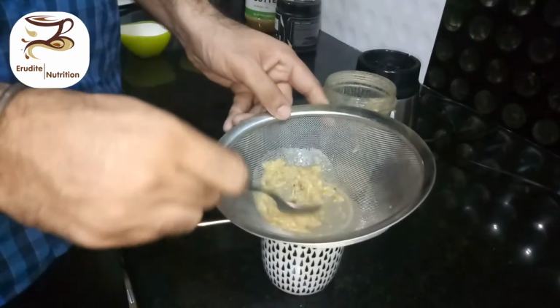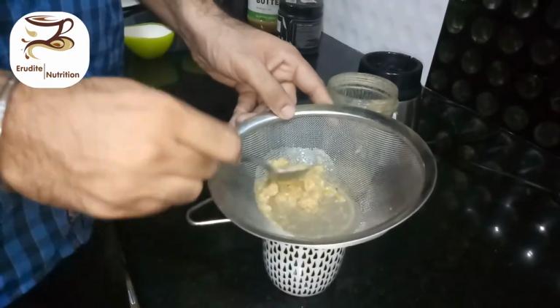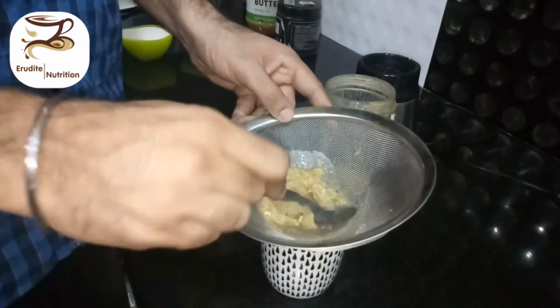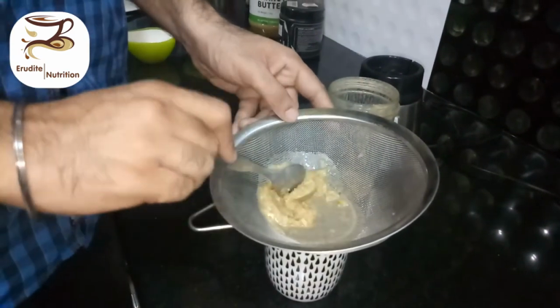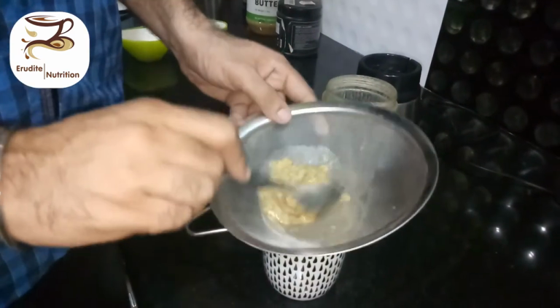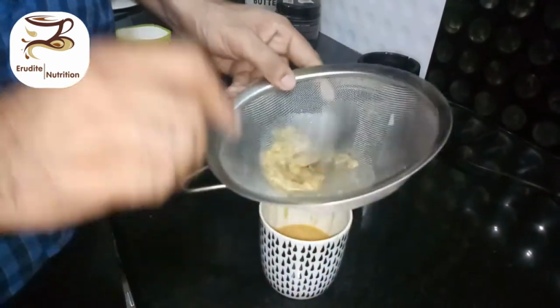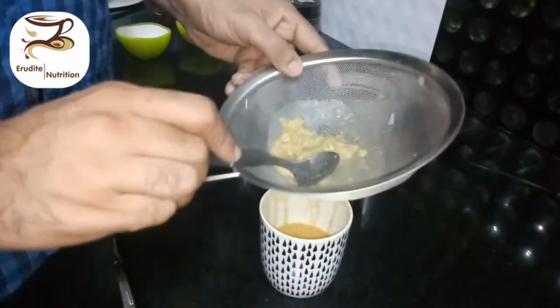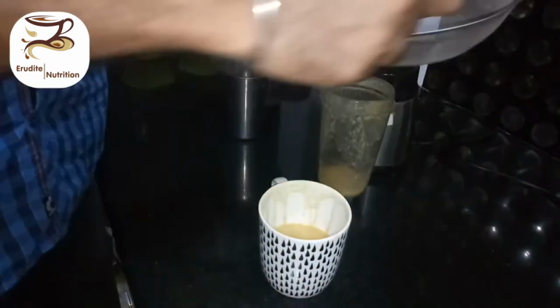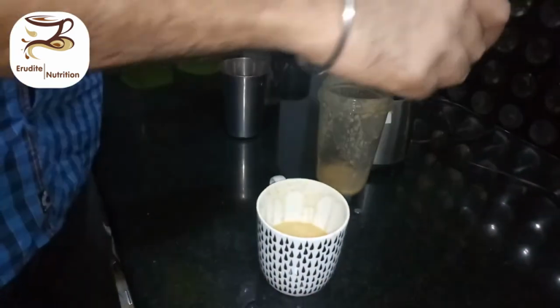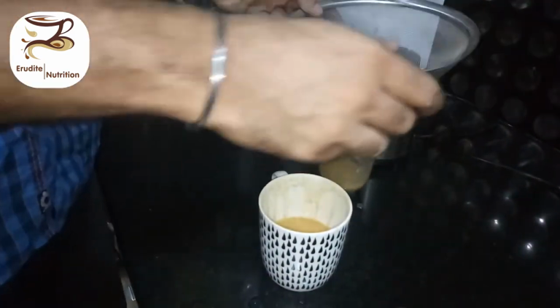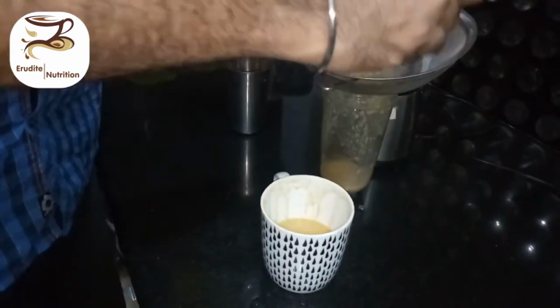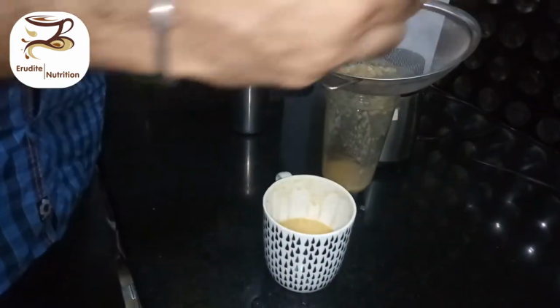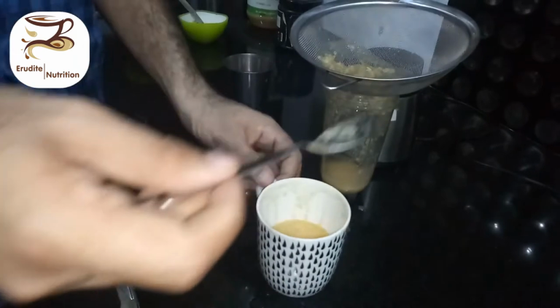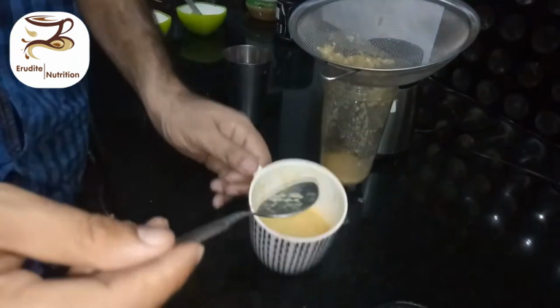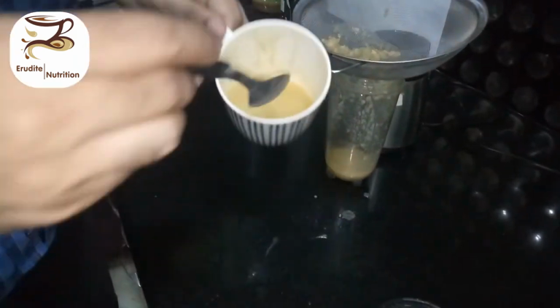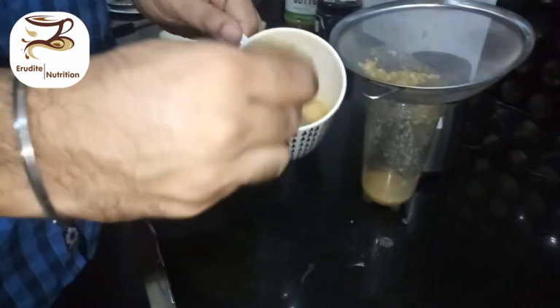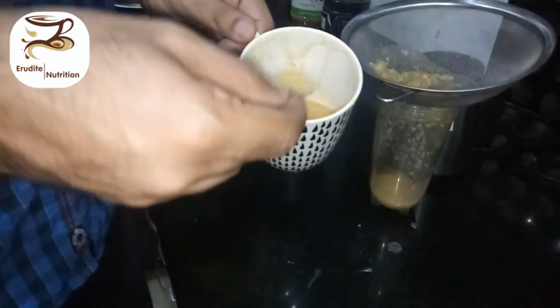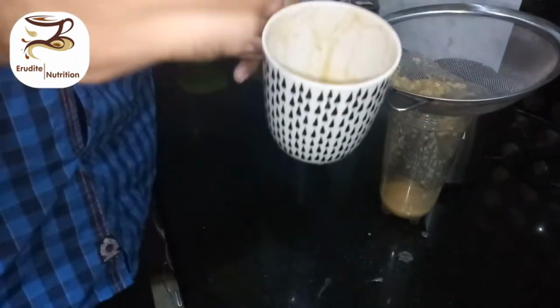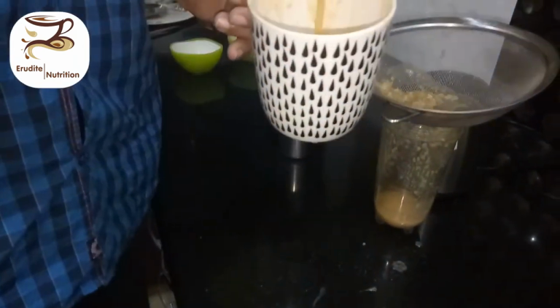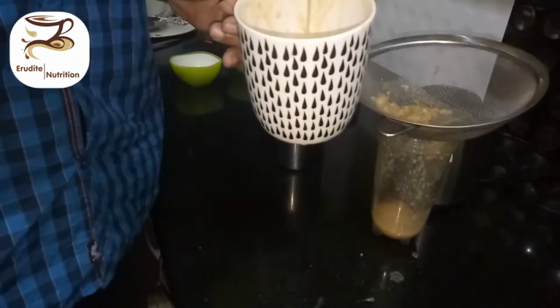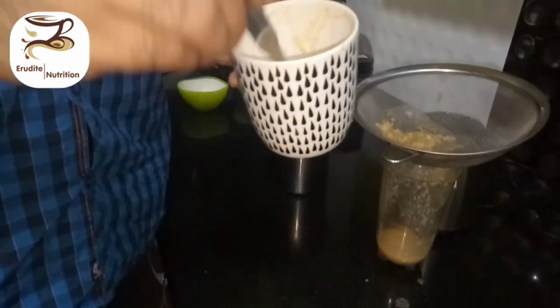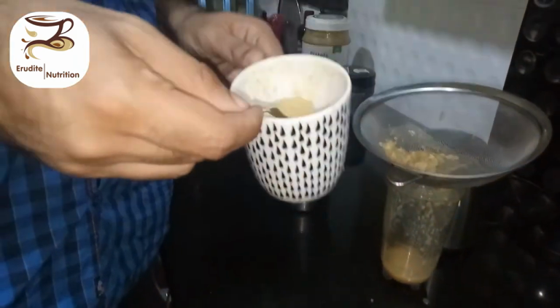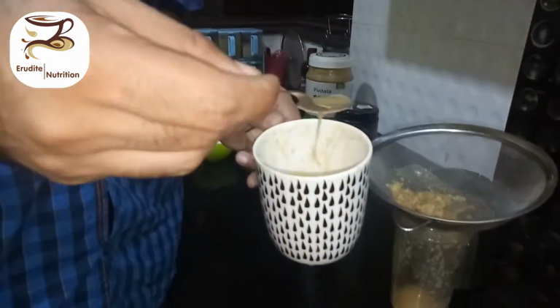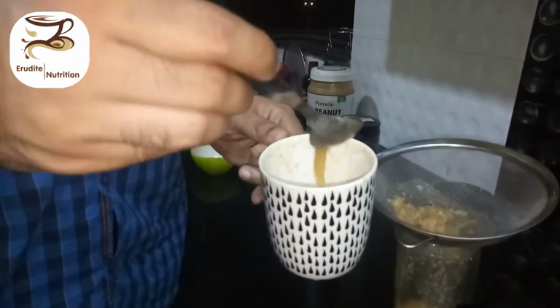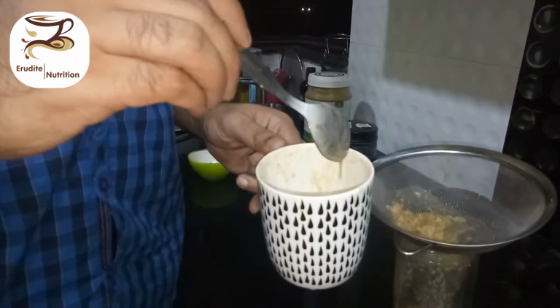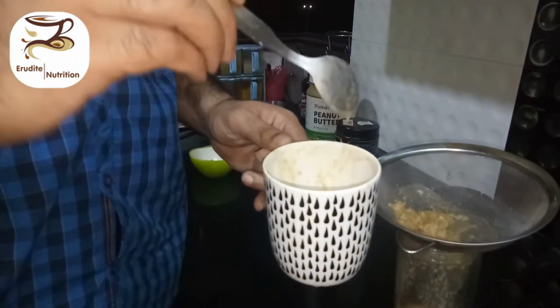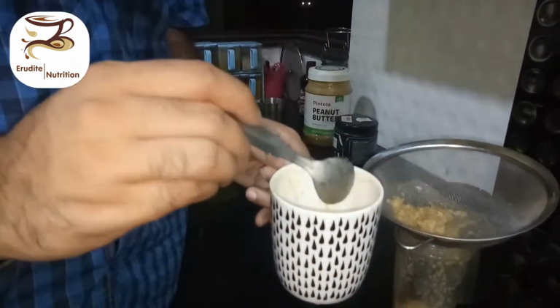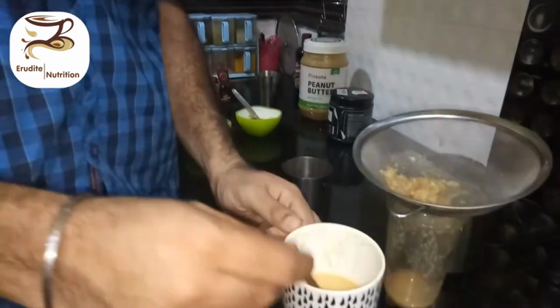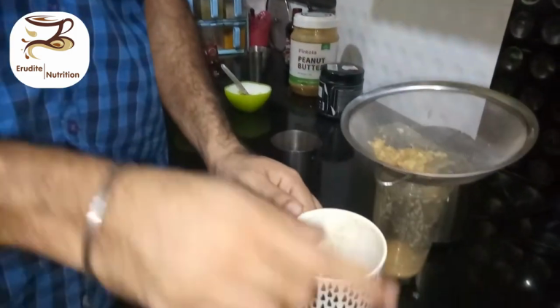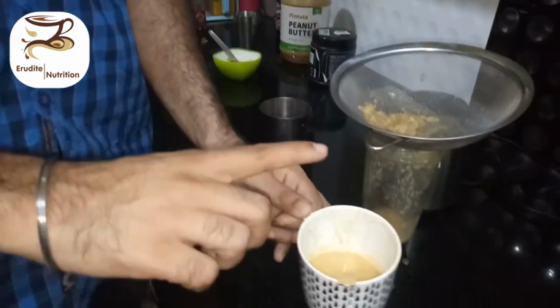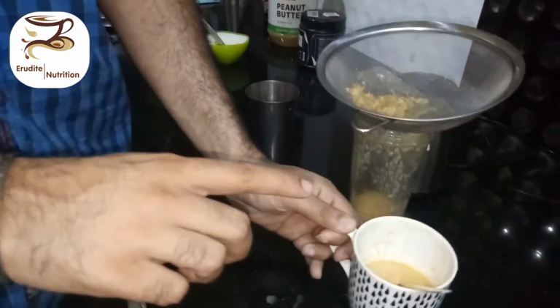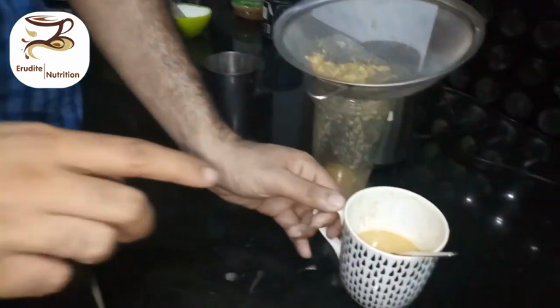The material that is left you can re-blend. I have a smaller blender, but you can have a bigger one. This is the consistency that we have to achieve.